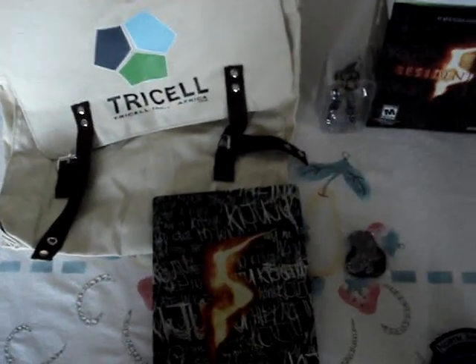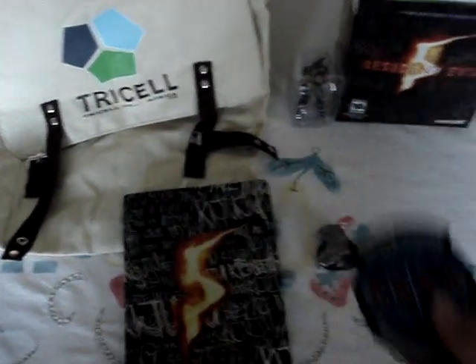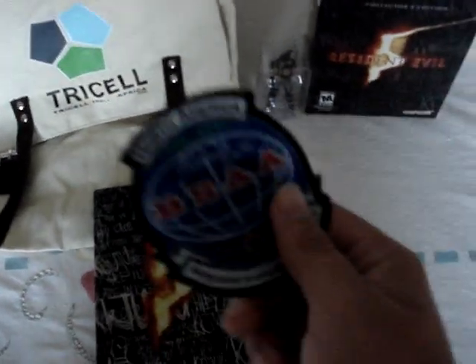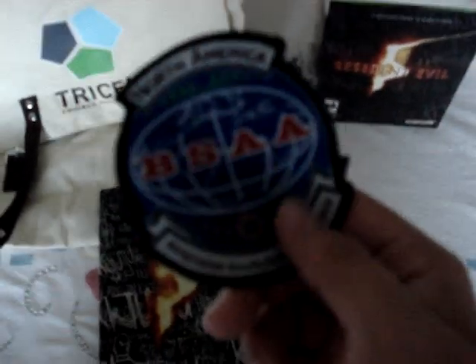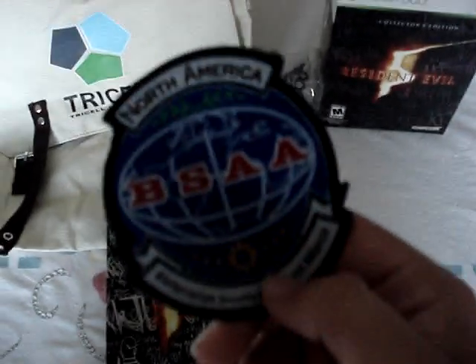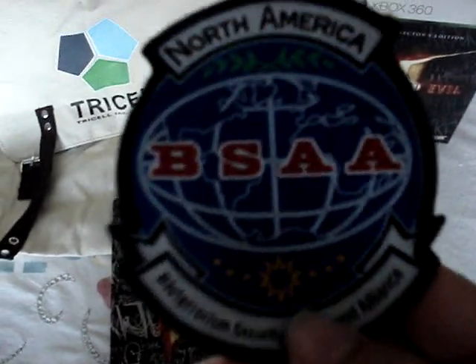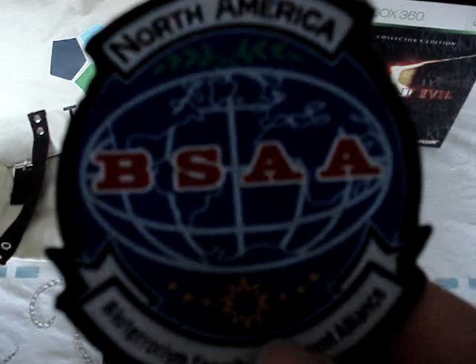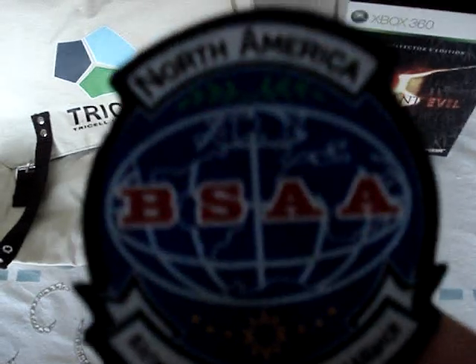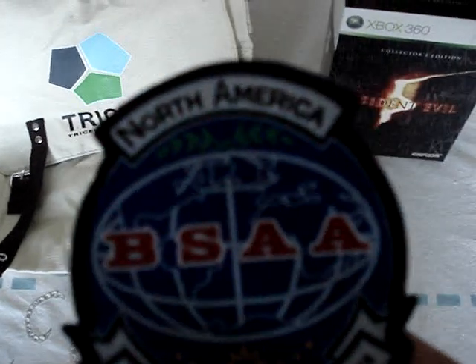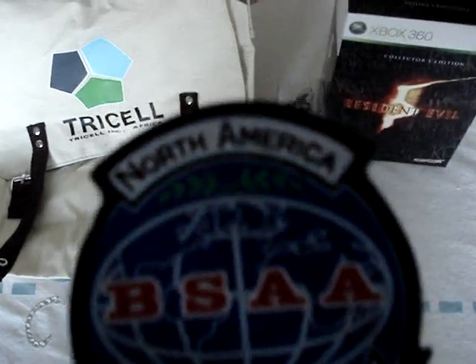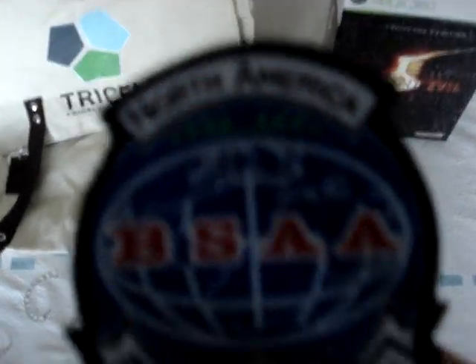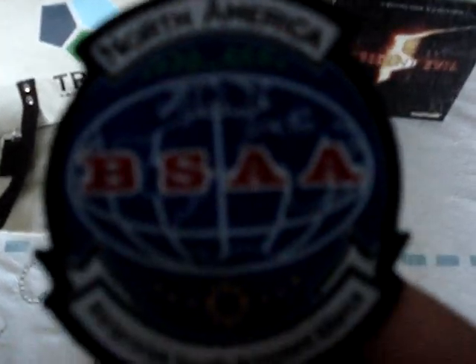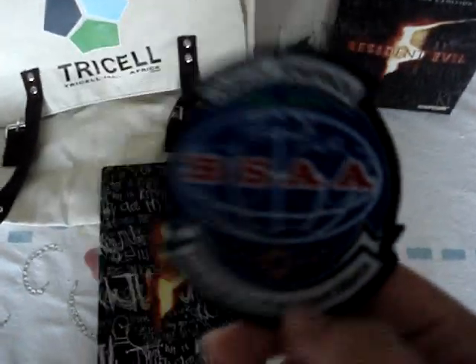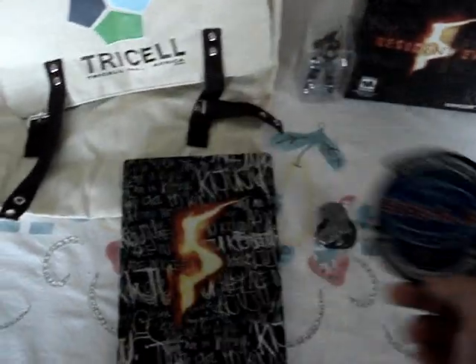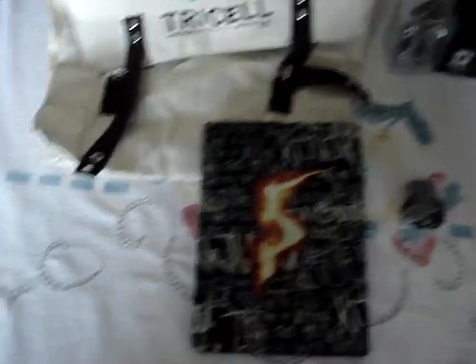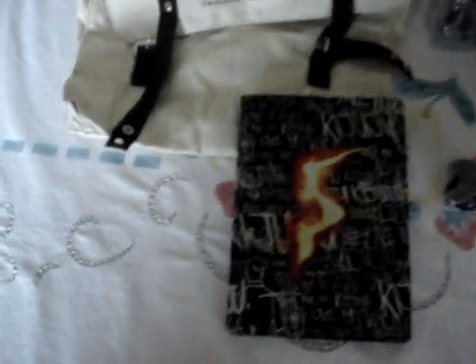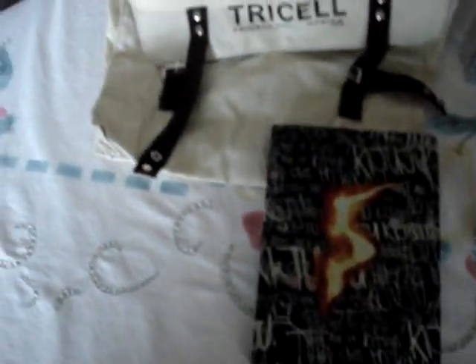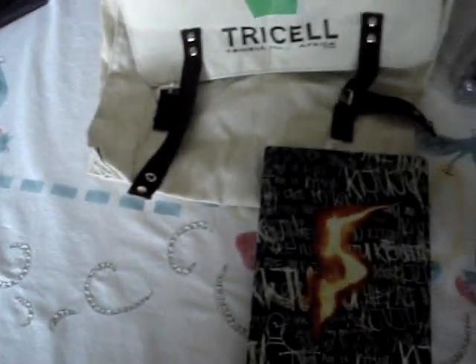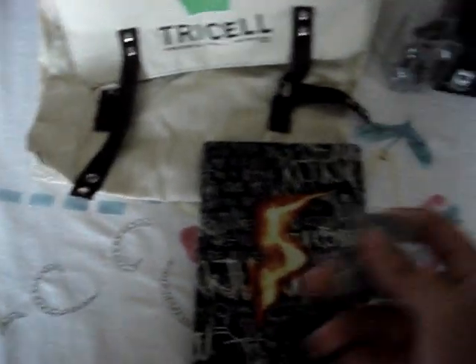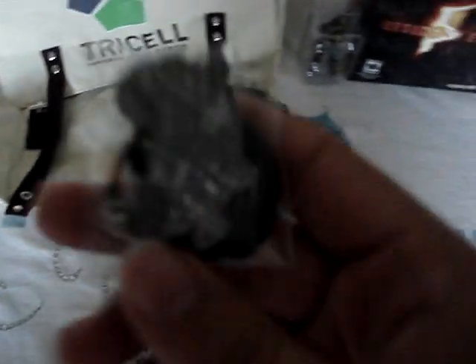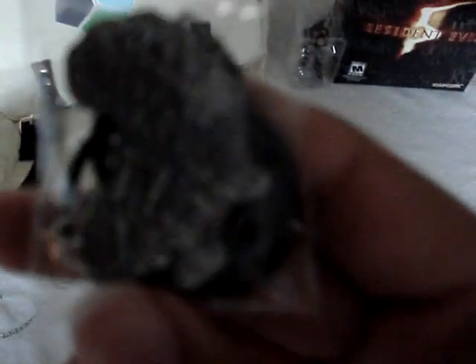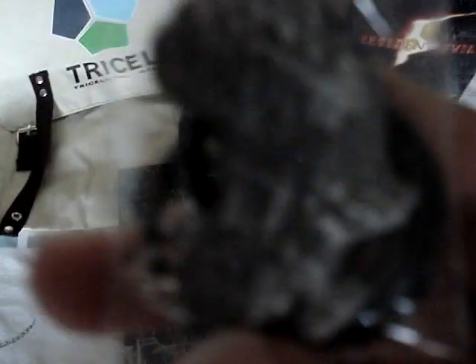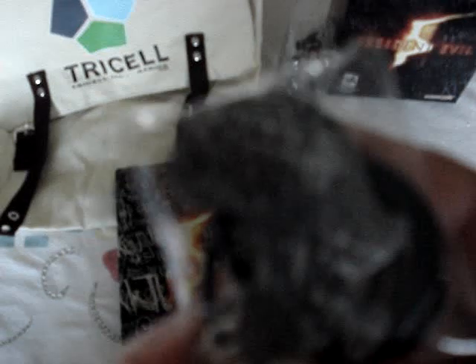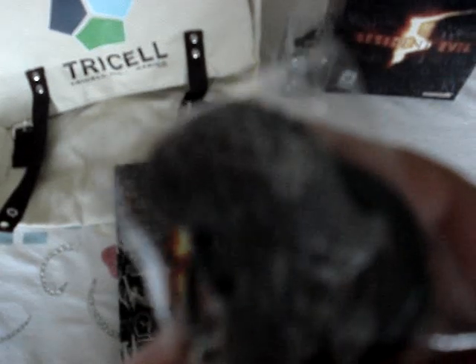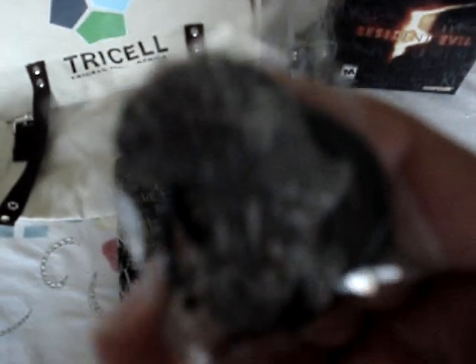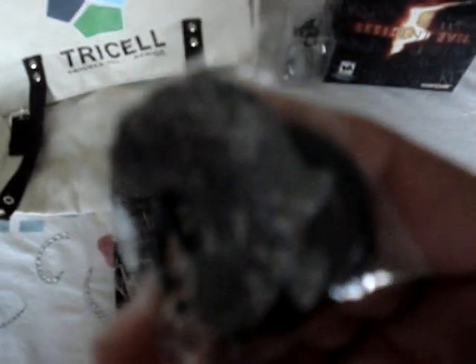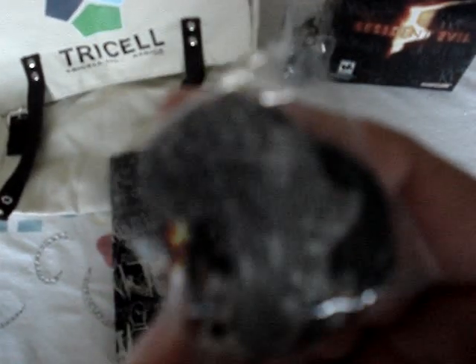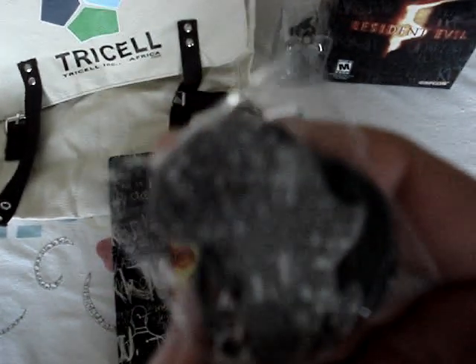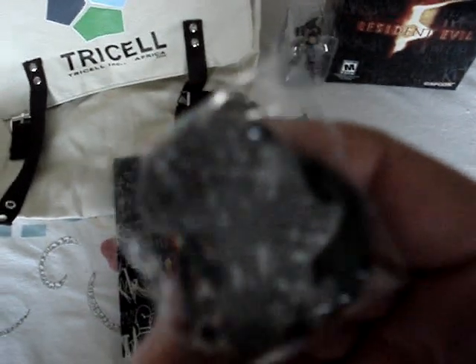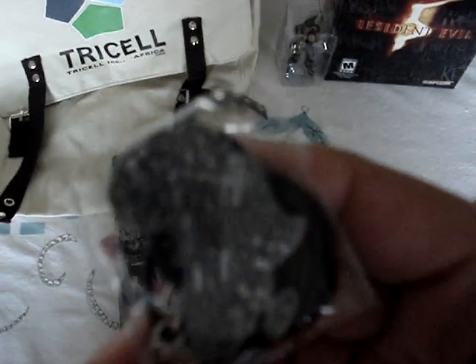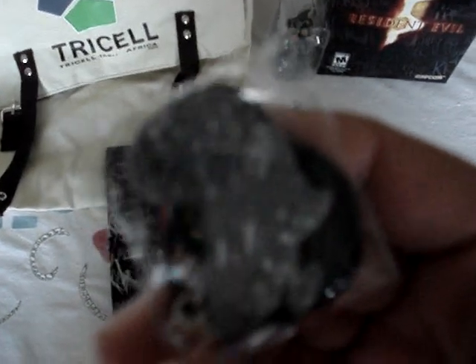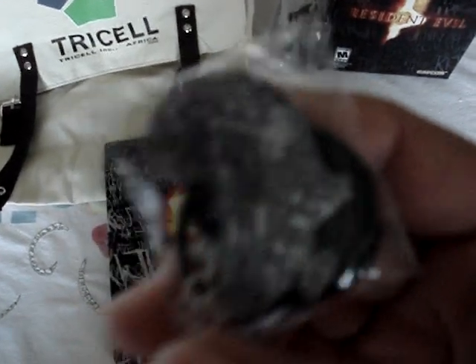First, a BSAA Badge — it's pretty awesome. Then an Africa Nicklaus figurine, pretty small but decent.